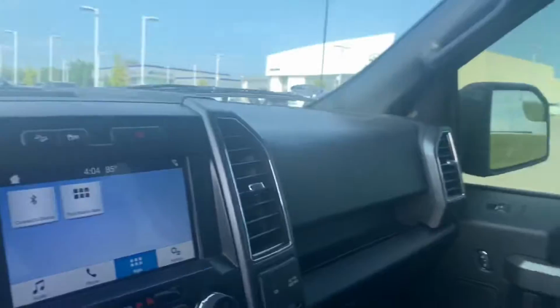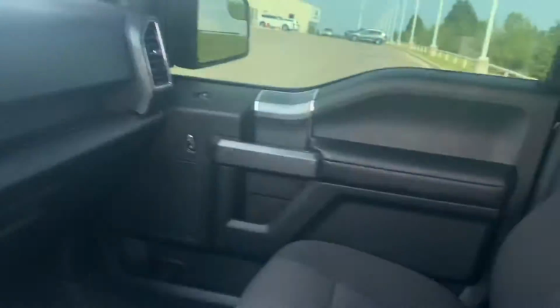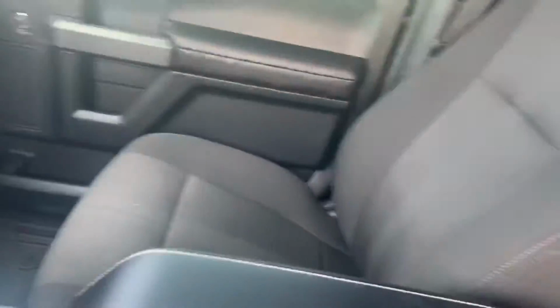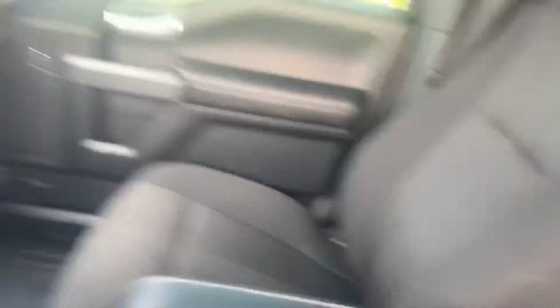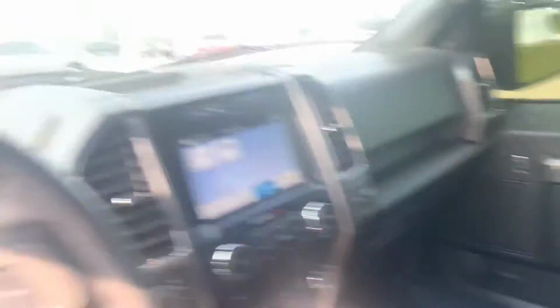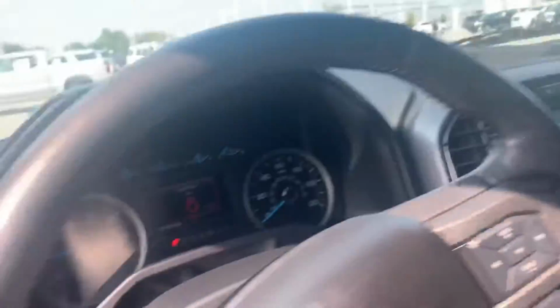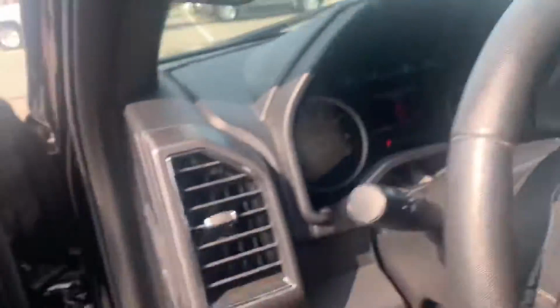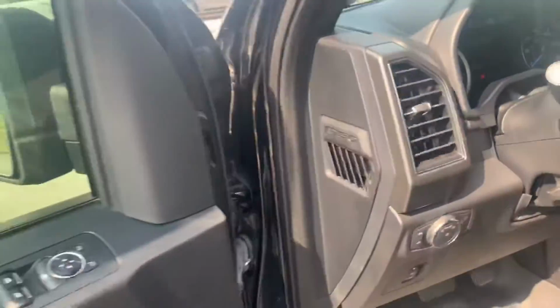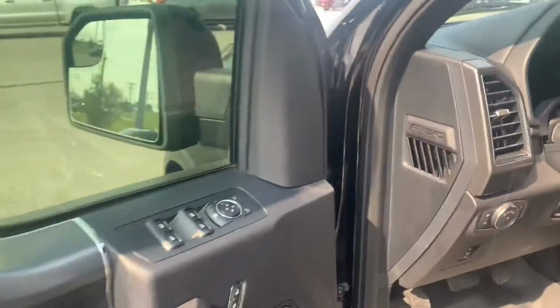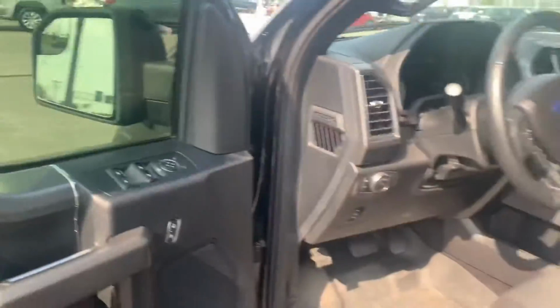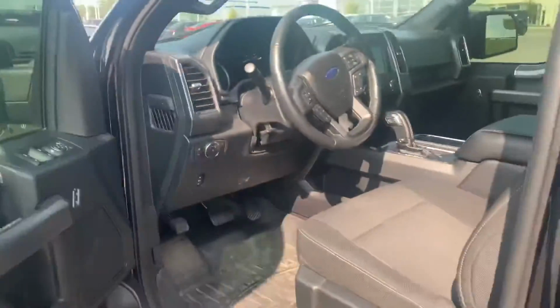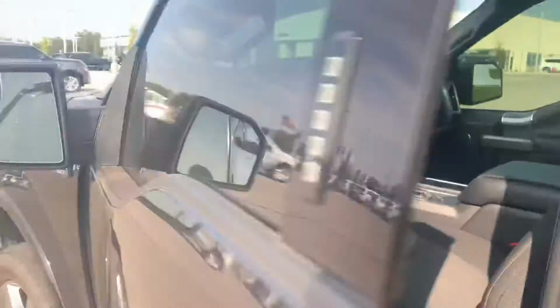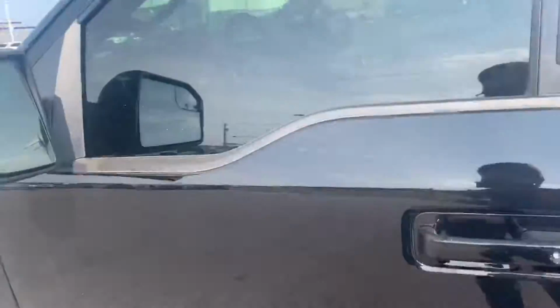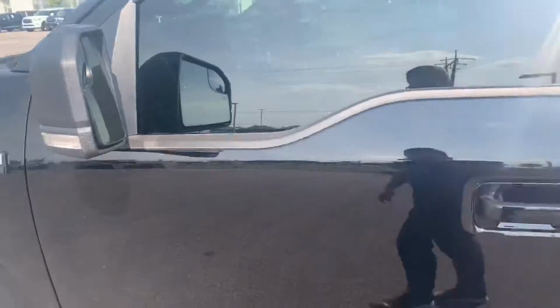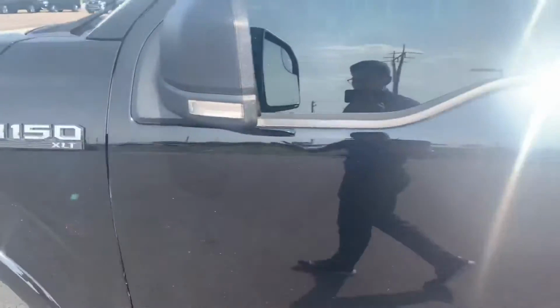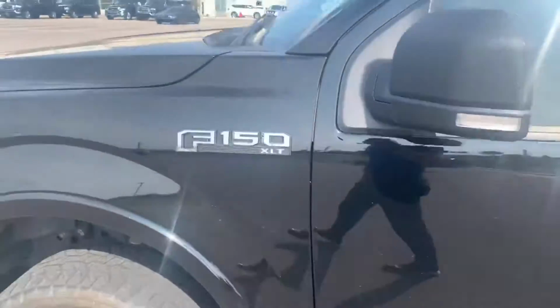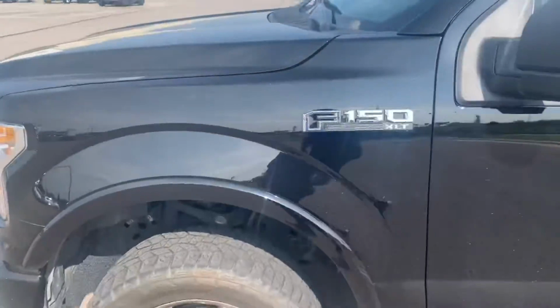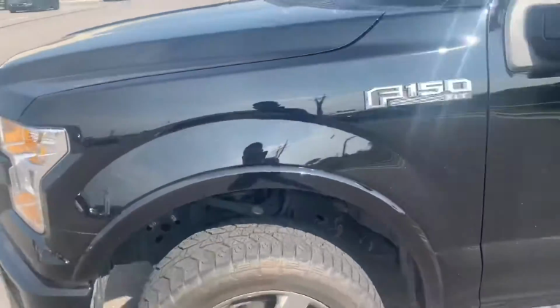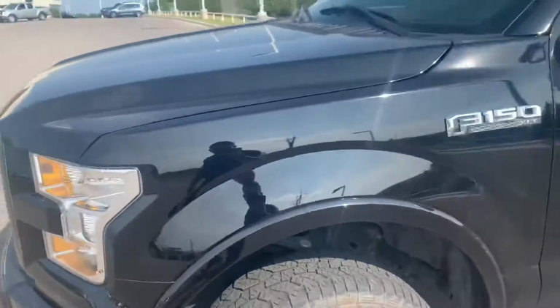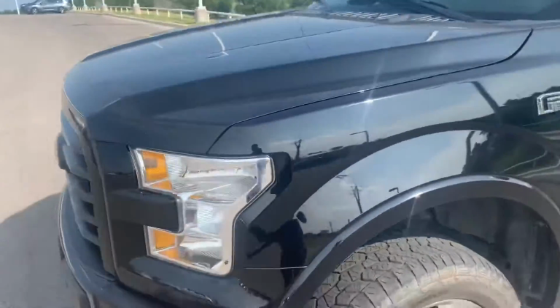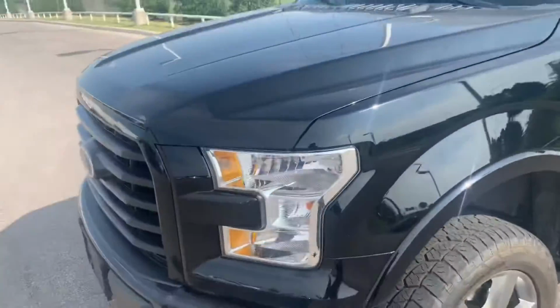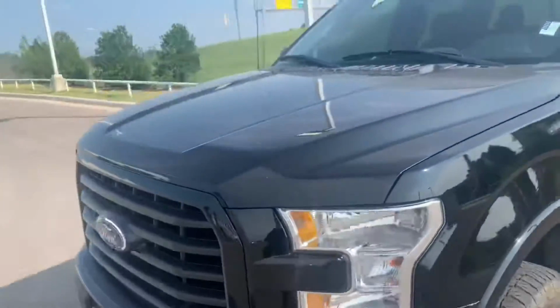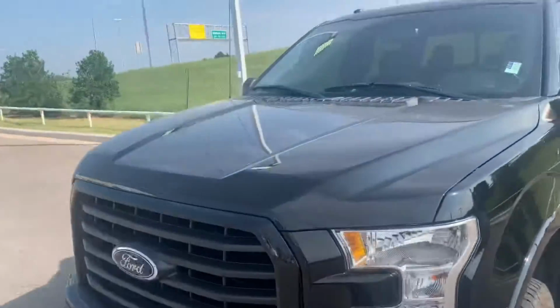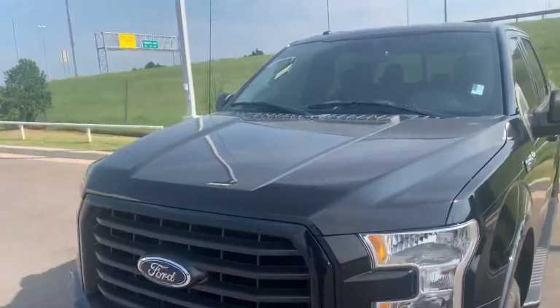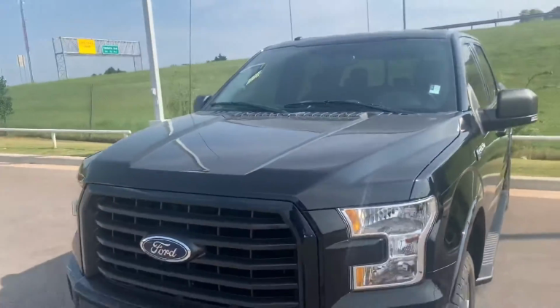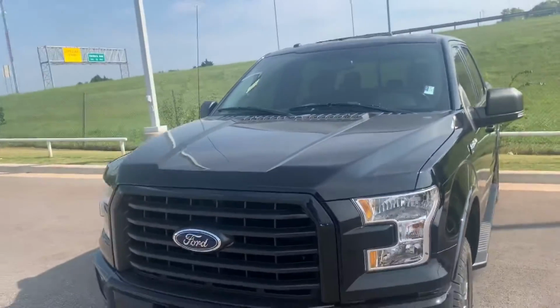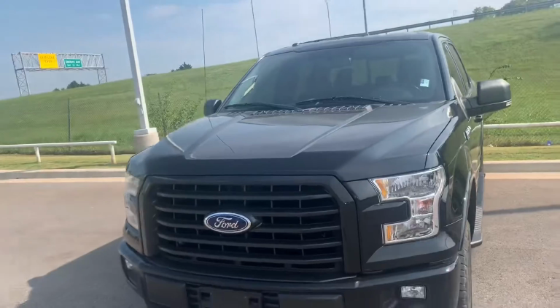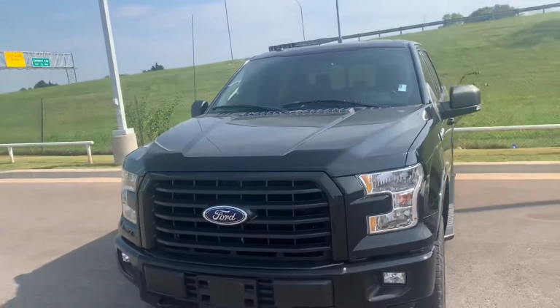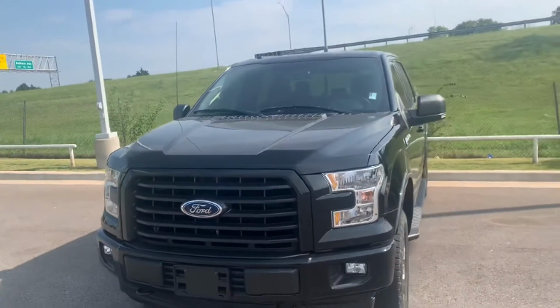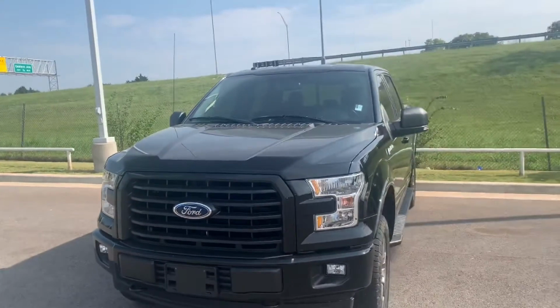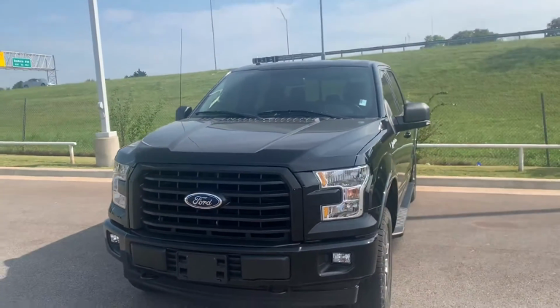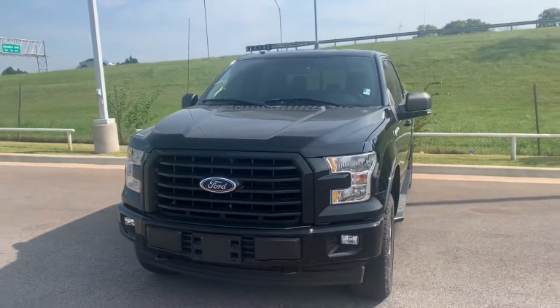Overall, really clean truck, really well taken care of. Like I said, William, my name is Logan — if you have any questions or need anything, feel free to ask. If you need any more pictures or anything, just let me know: 405-706-7852. Thanks, William.